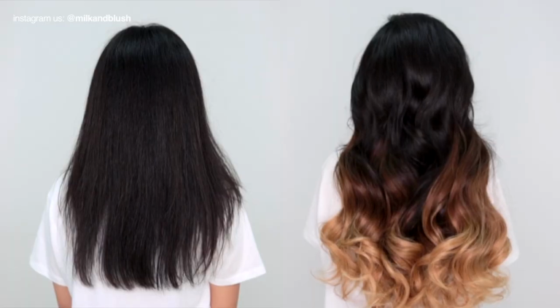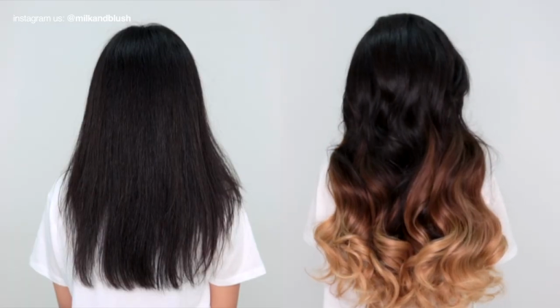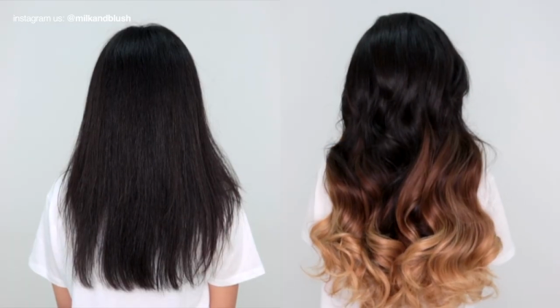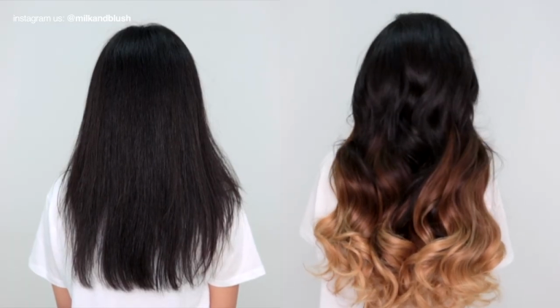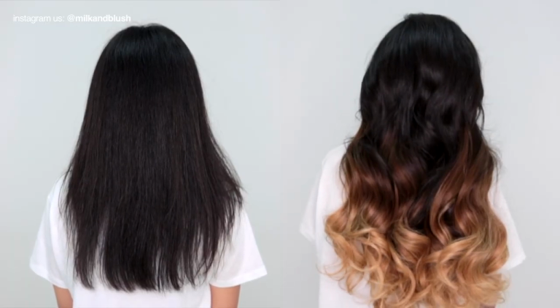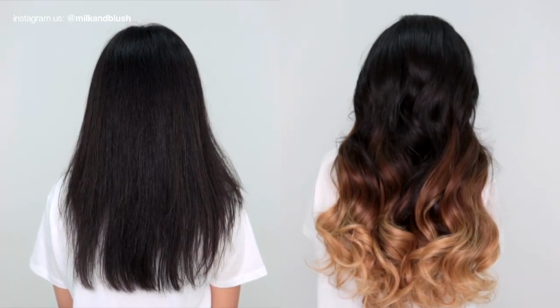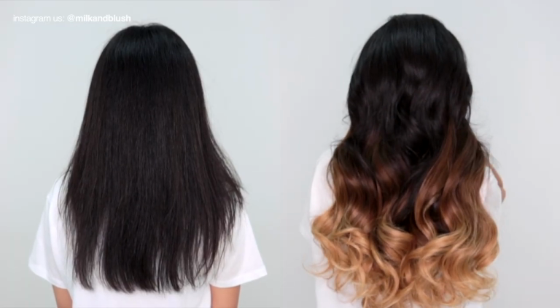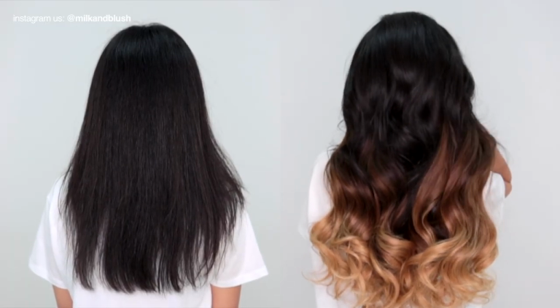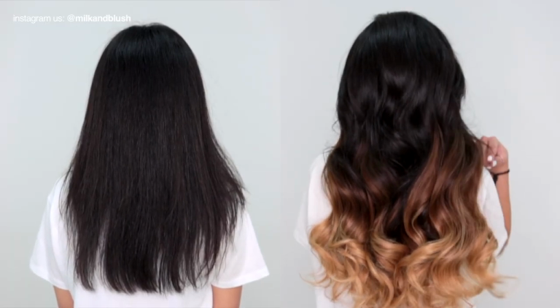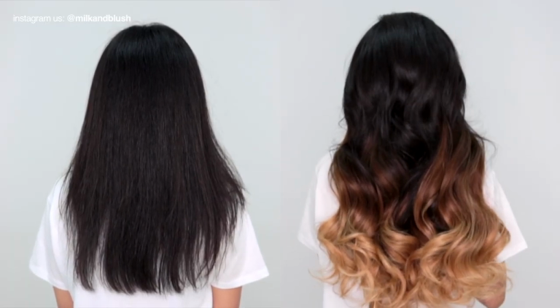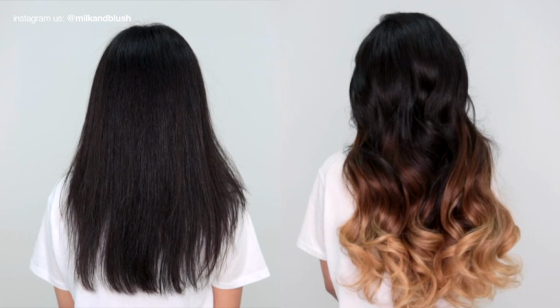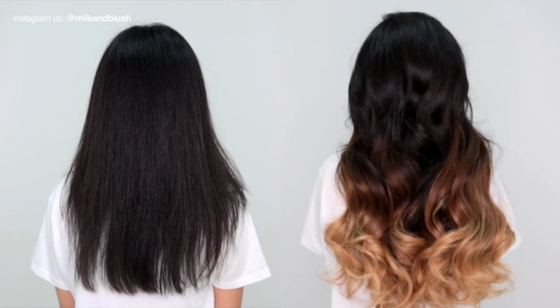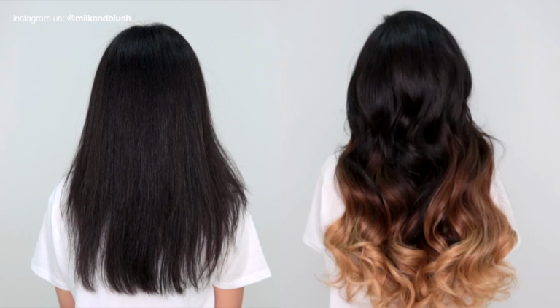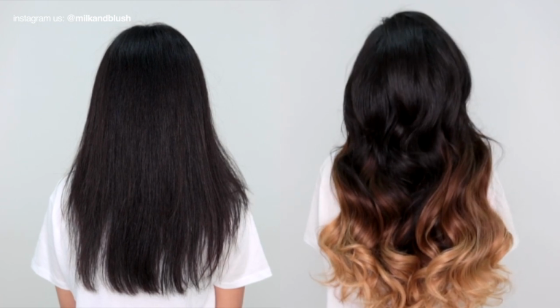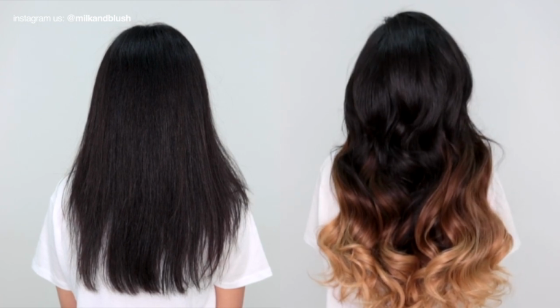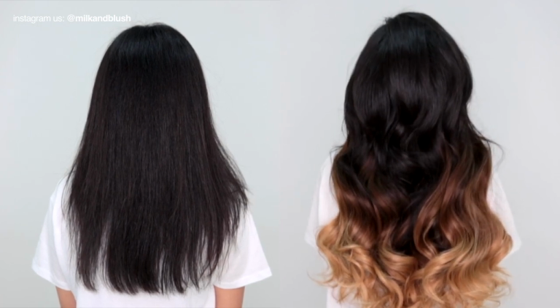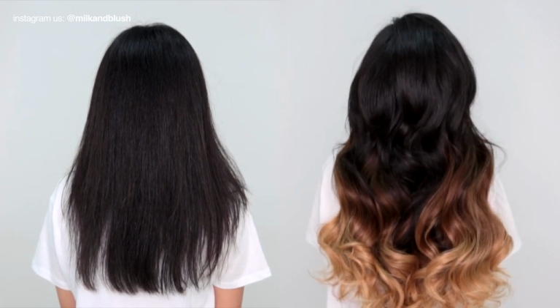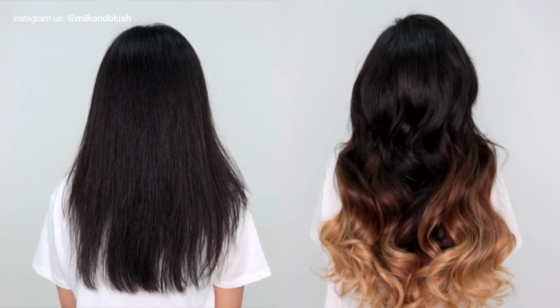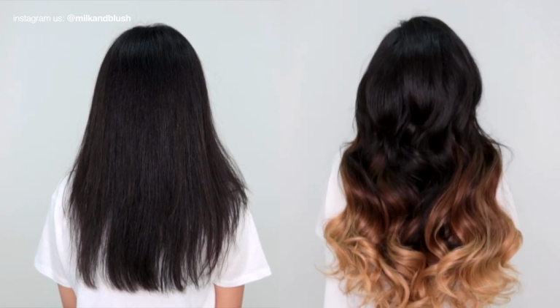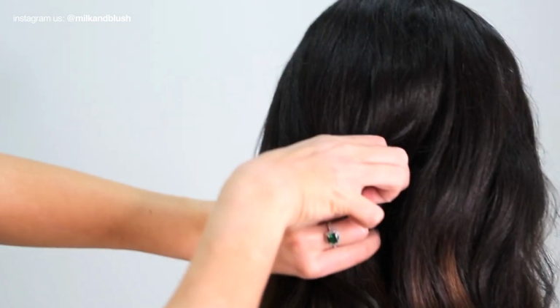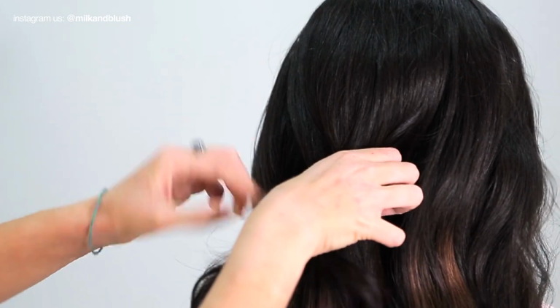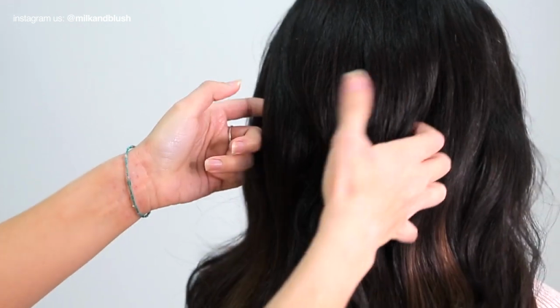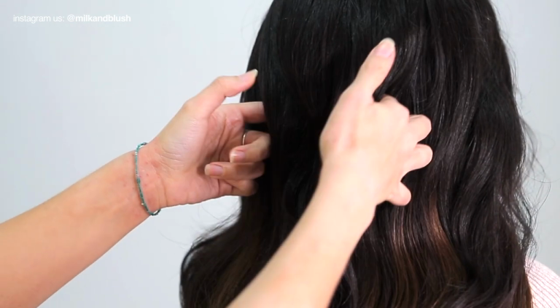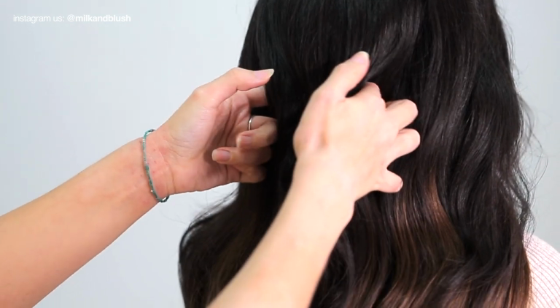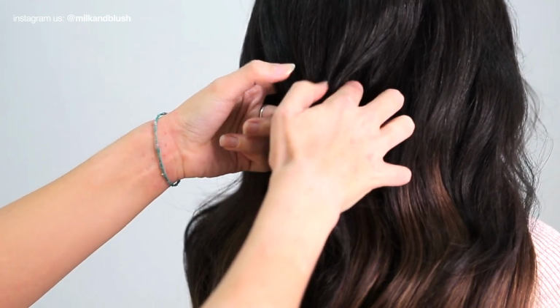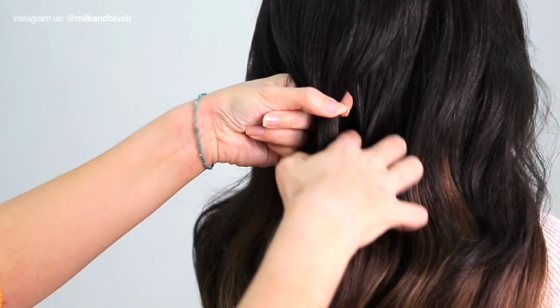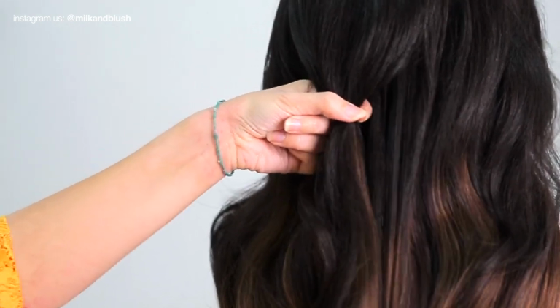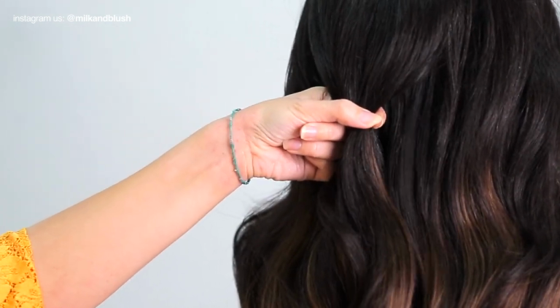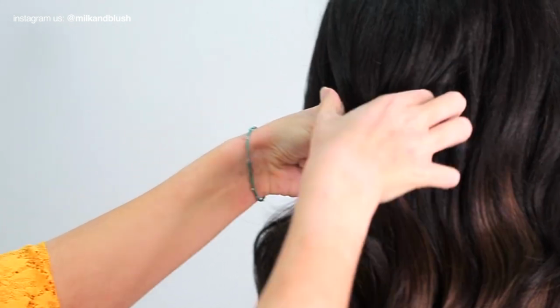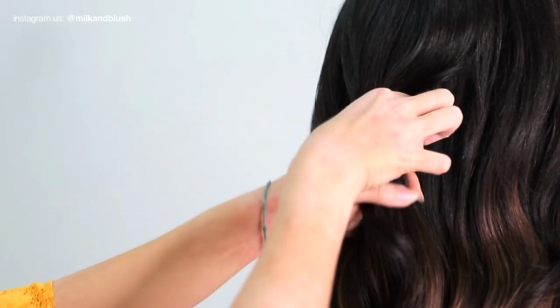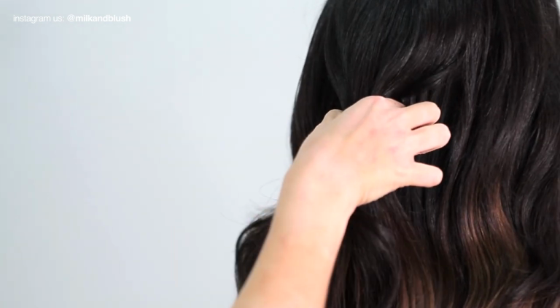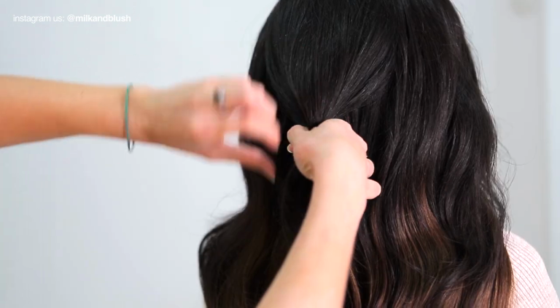How insane is this blend? You would never know that Davika's ombre wasn't real and these extensions look amazing in her hair. Davika's never had ombre hair before so we decided to create a quick hairstyle to show her how versatile this set can be.